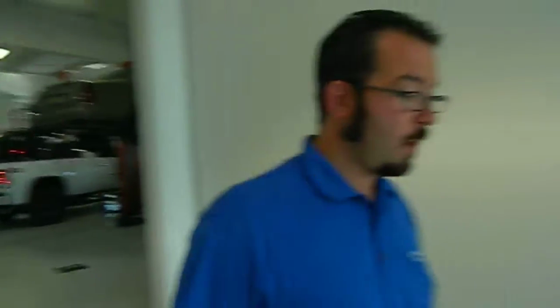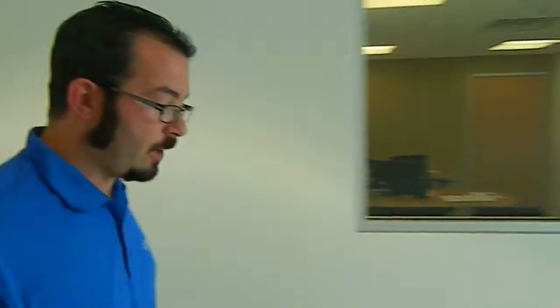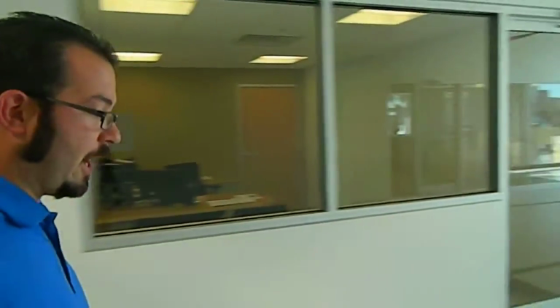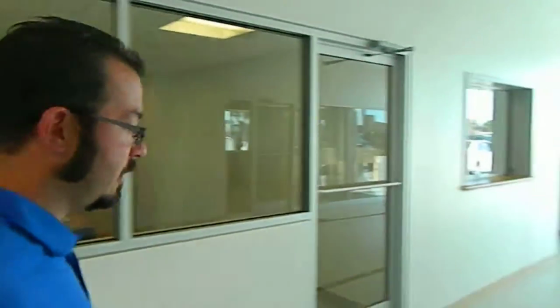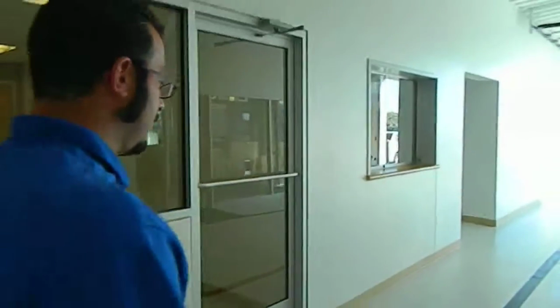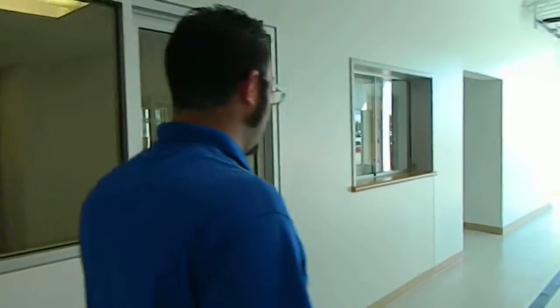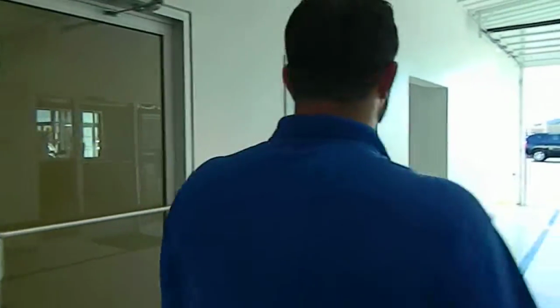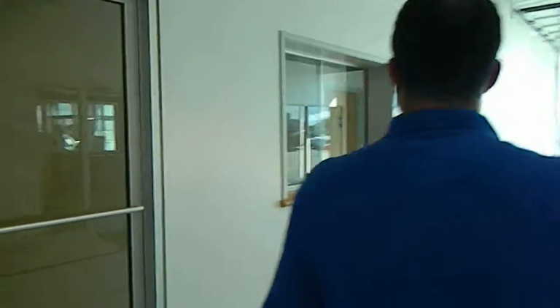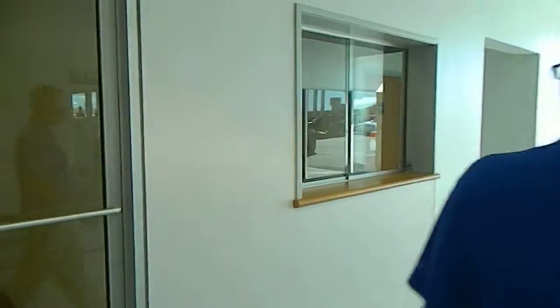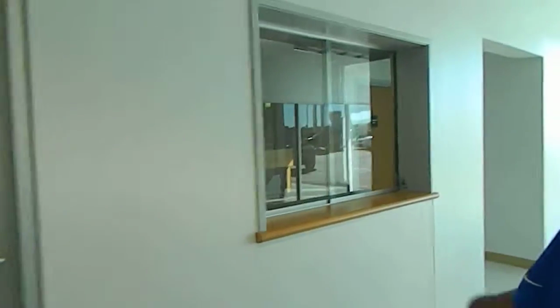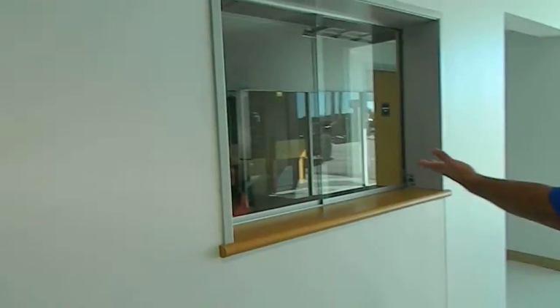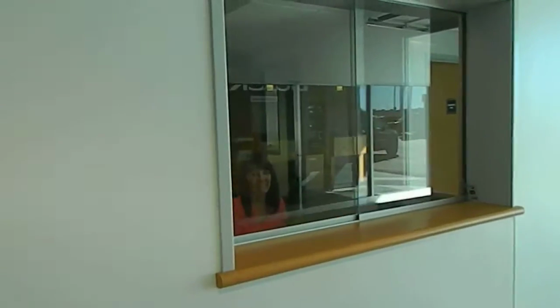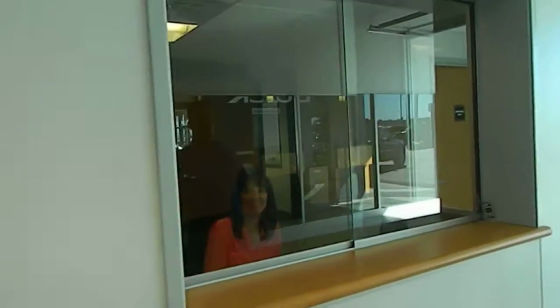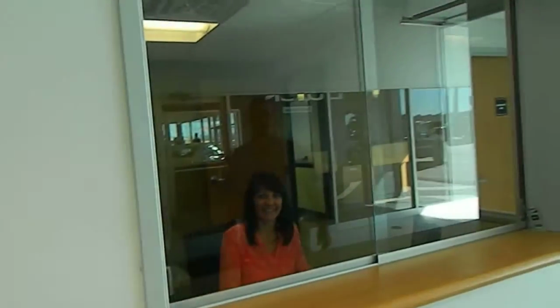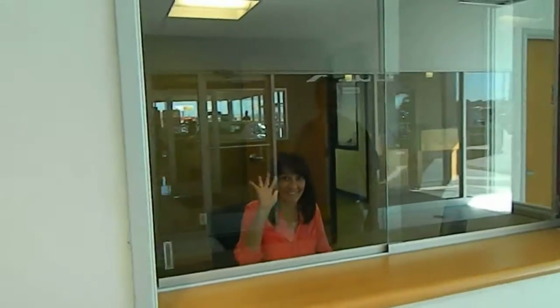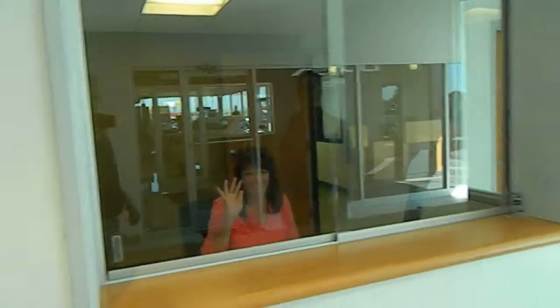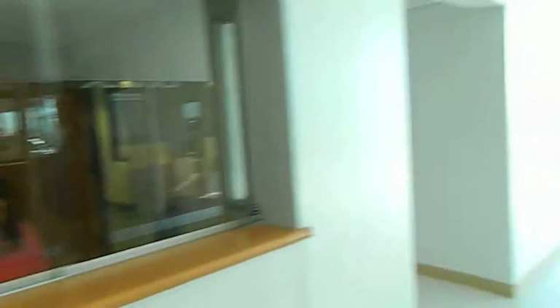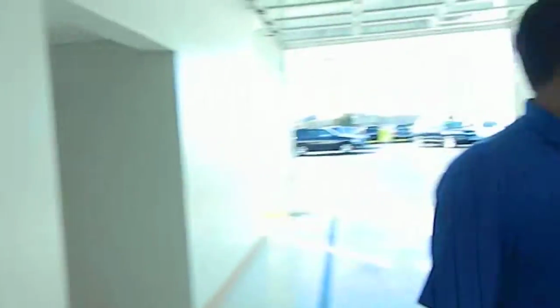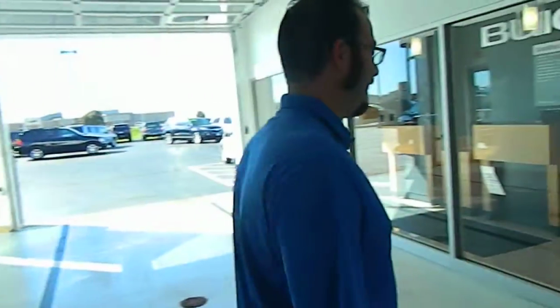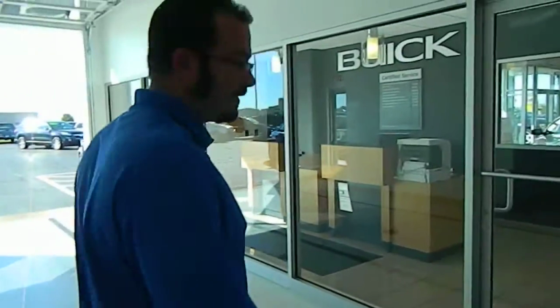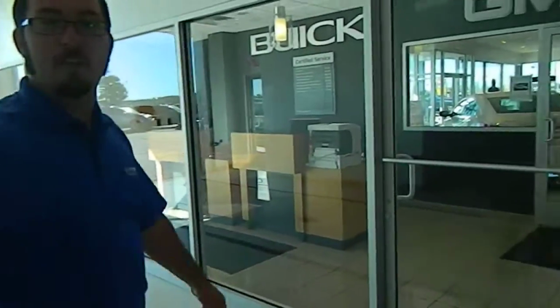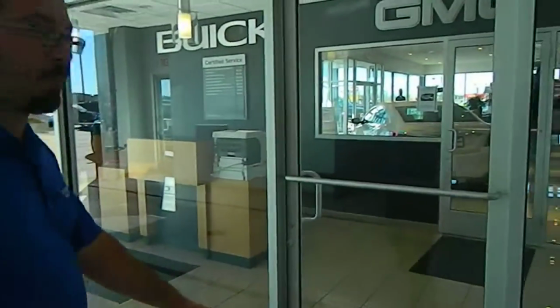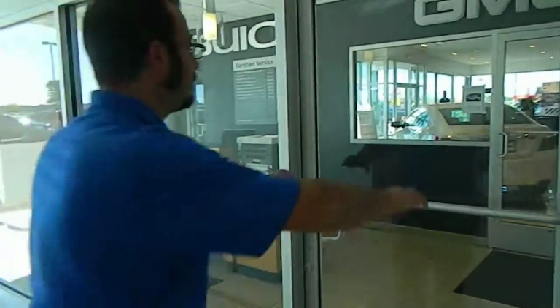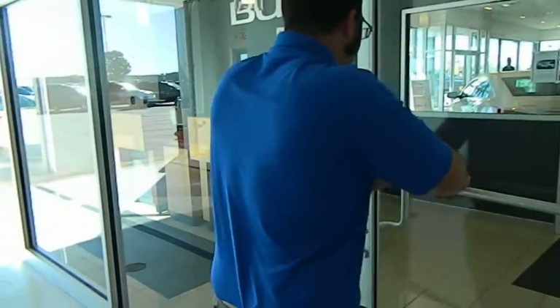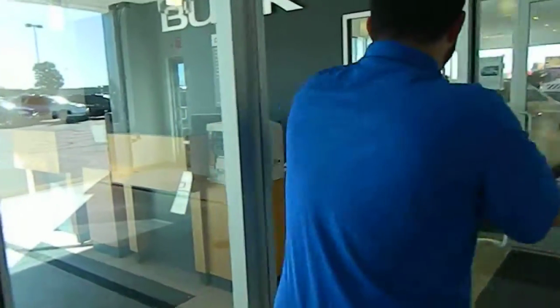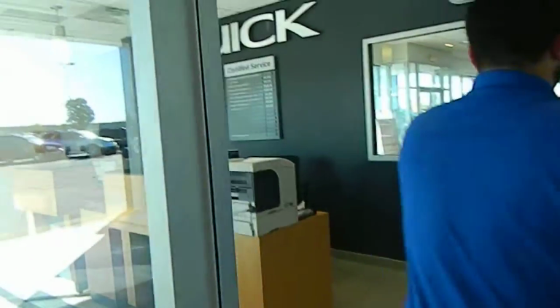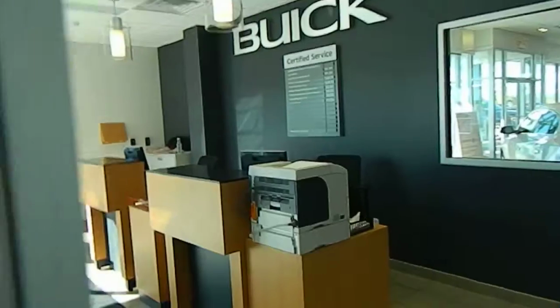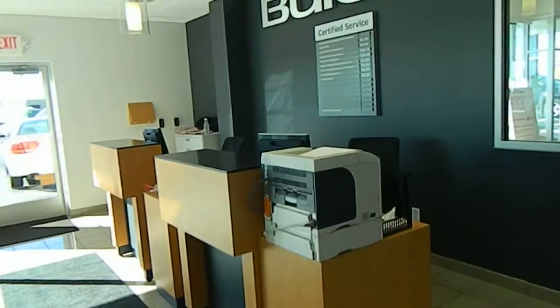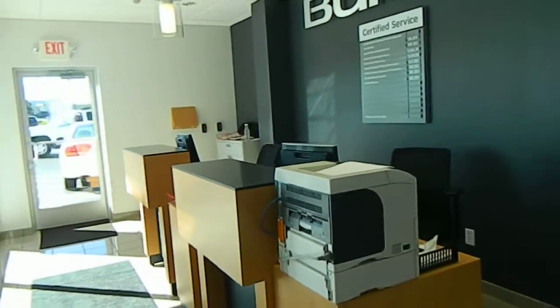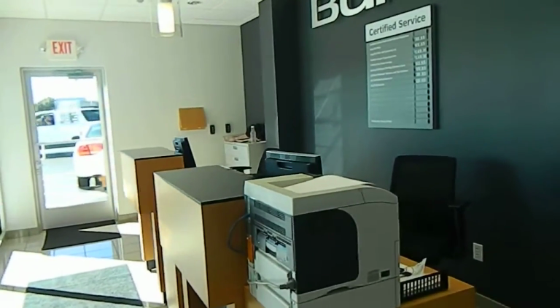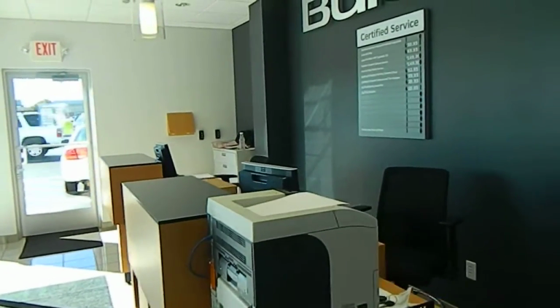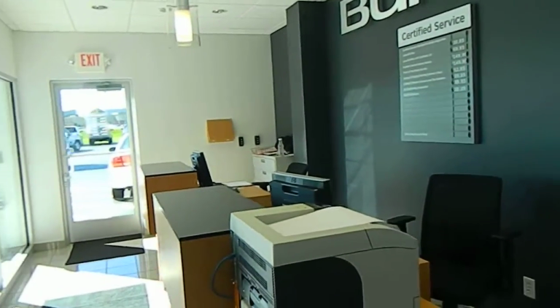Over here is our cashiers — we have Lori here. I'll take you to our parts department. This here is our service advisors area.